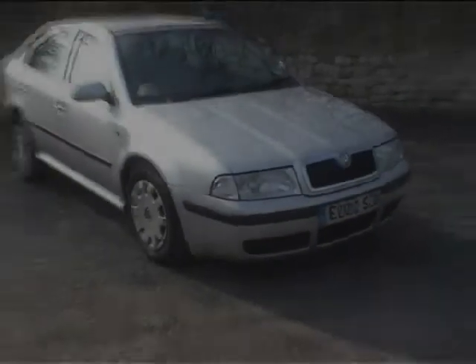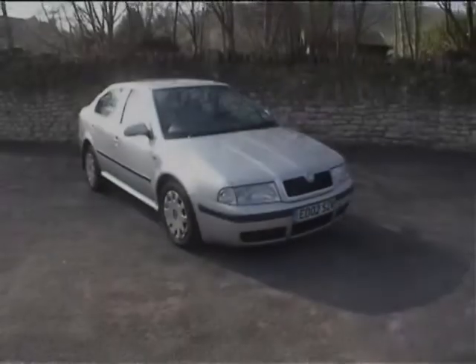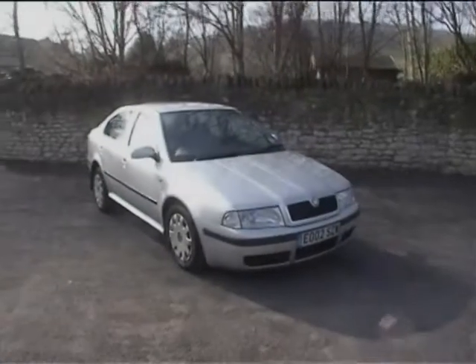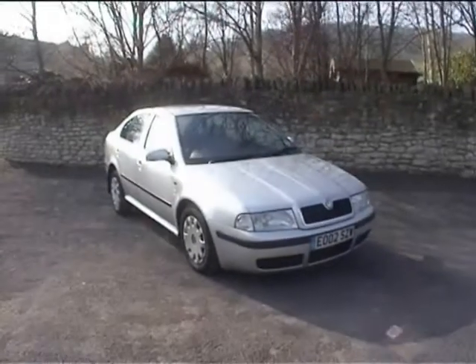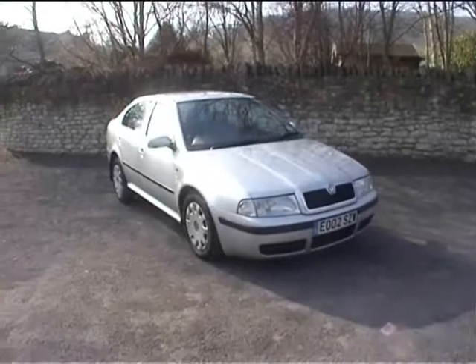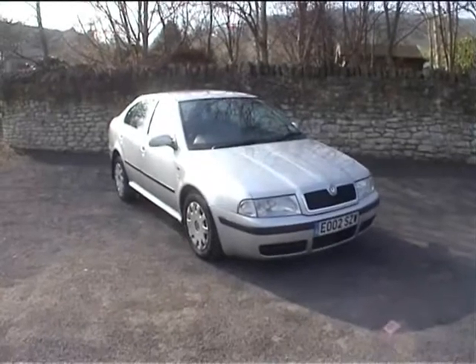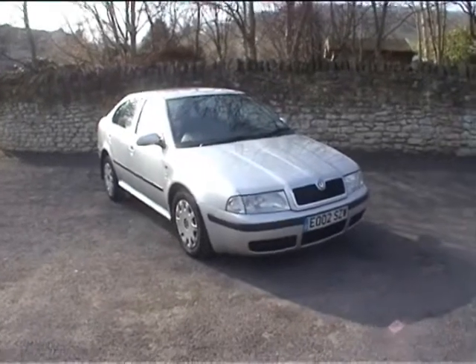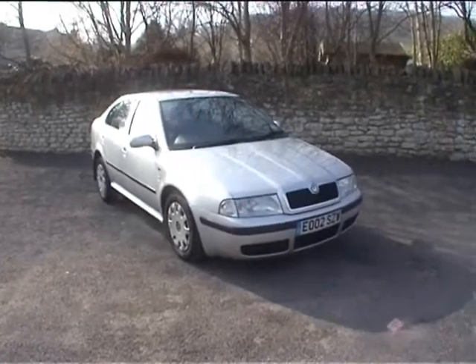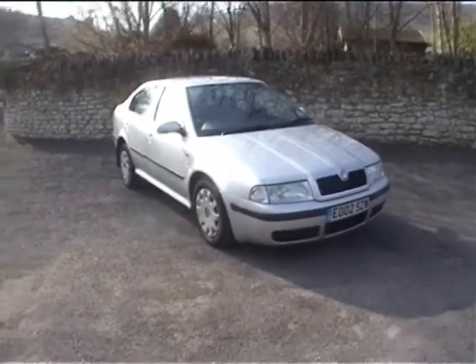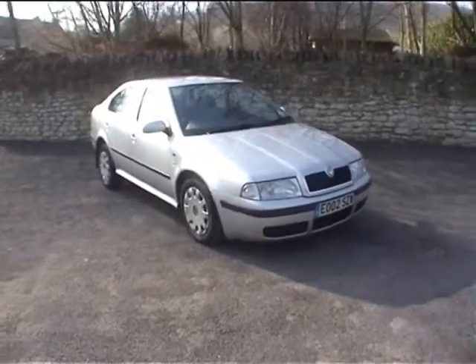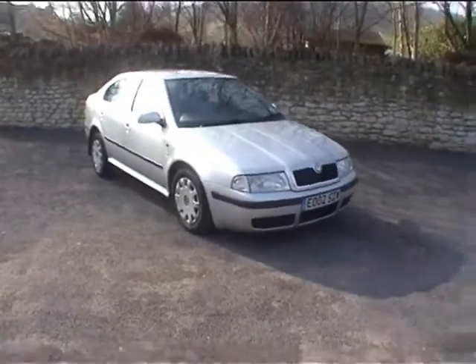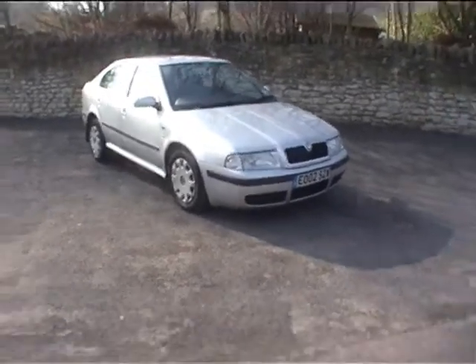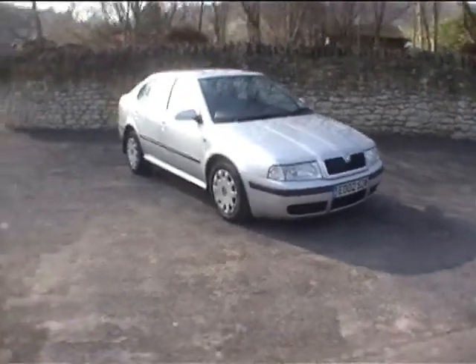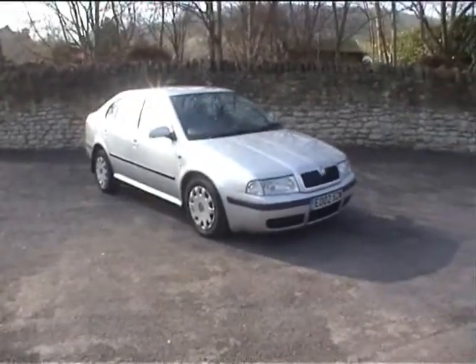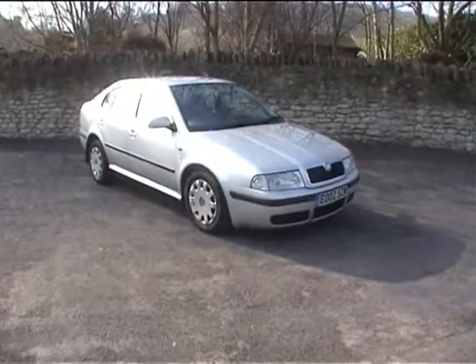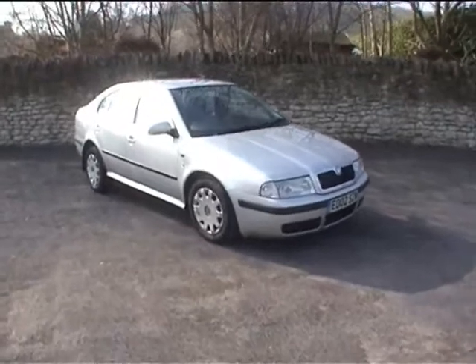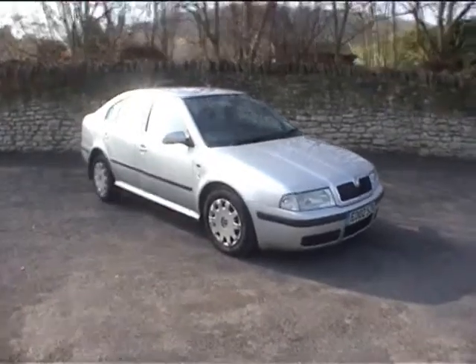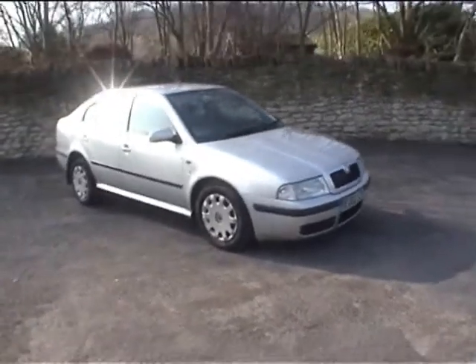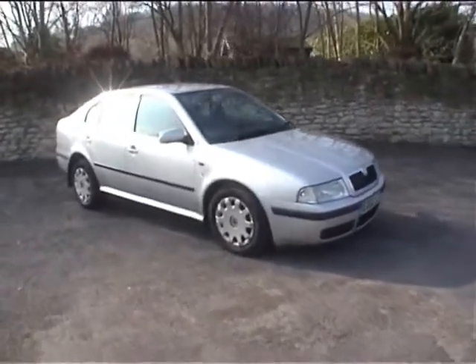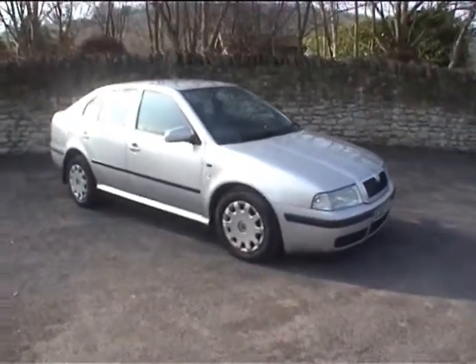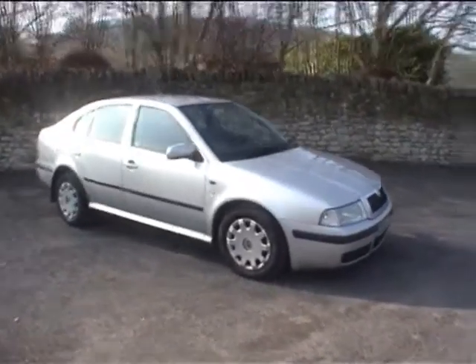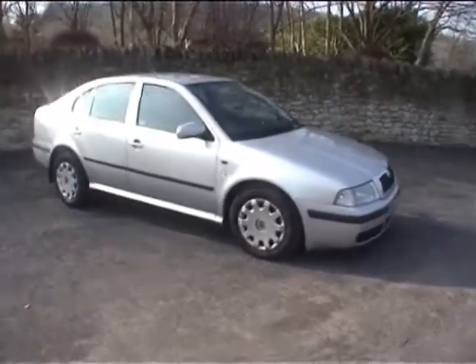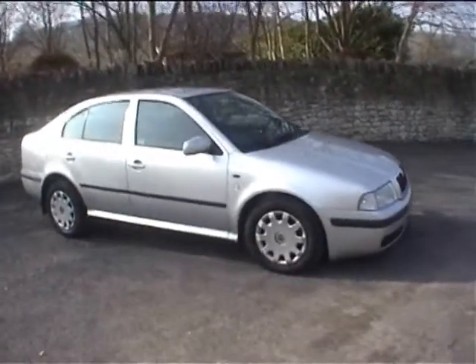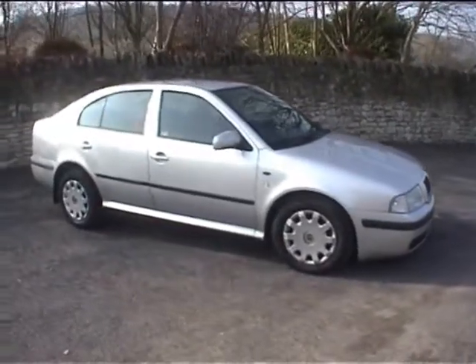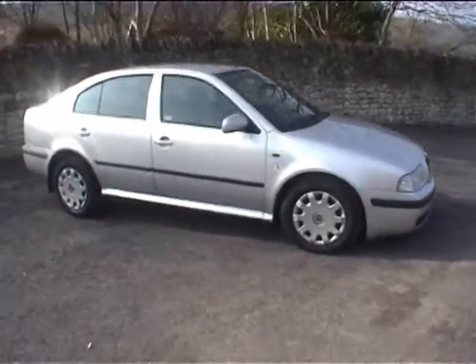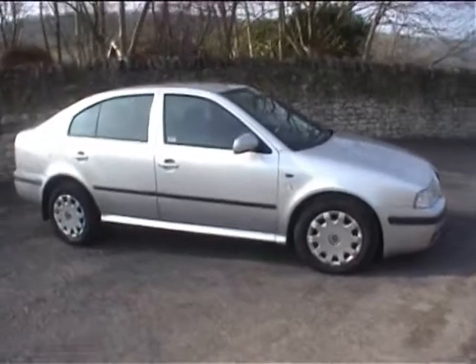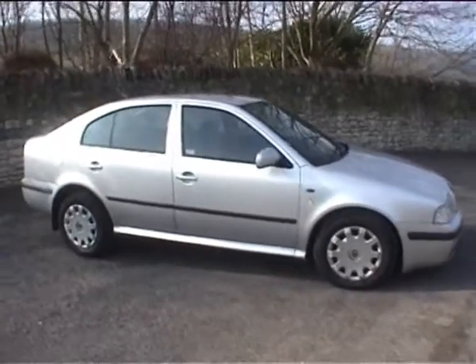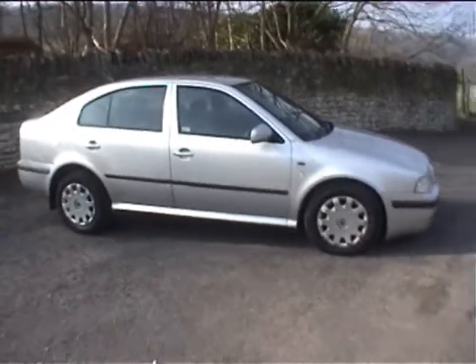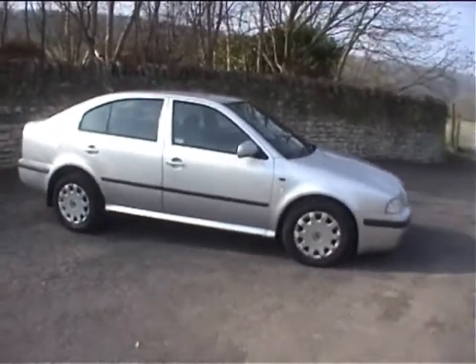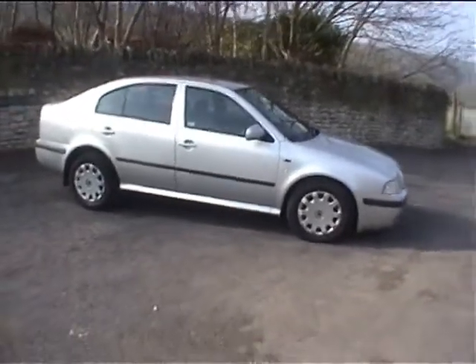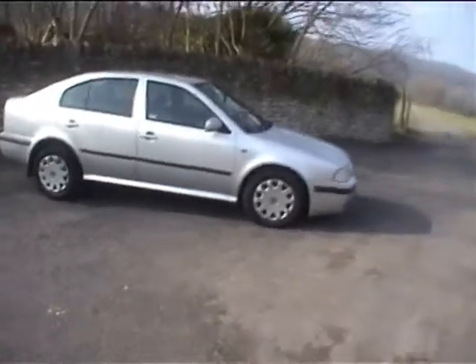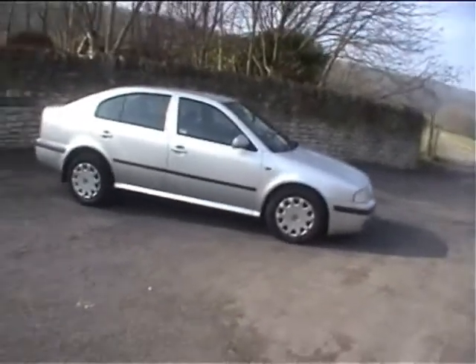Hello and good morning, welcome to the video for this Skoda Octavia. This is the Ambient model, it's the five-door hatchback and it's a turbo diesel — a 1.9 TDI with an automatic gearbox, which is quite a rare beast to be fair.